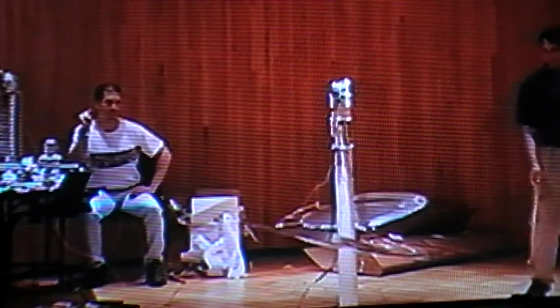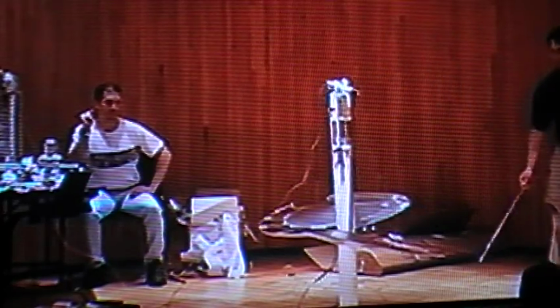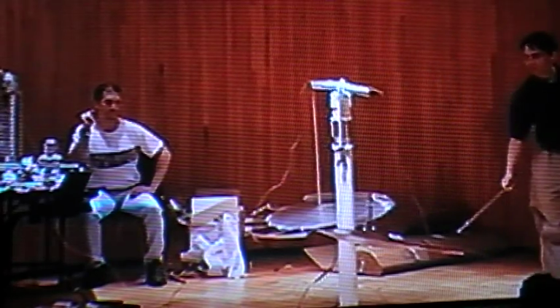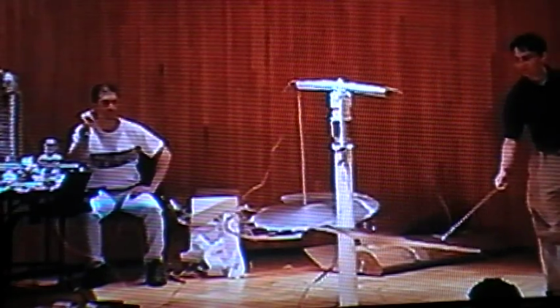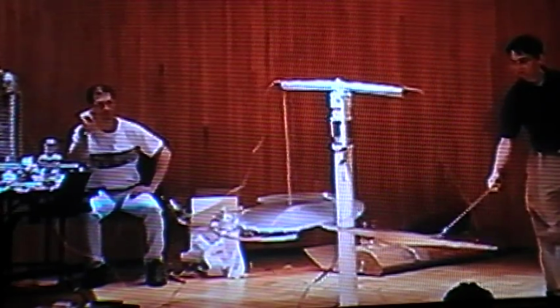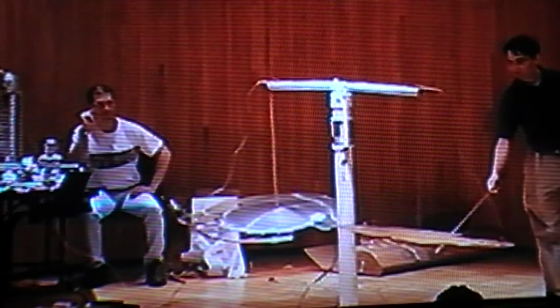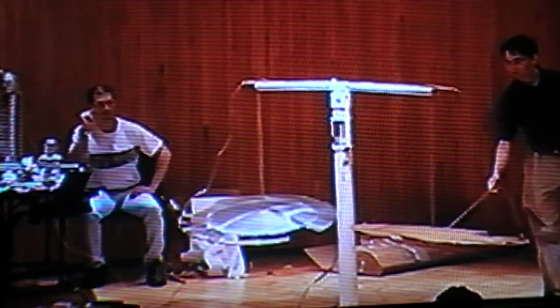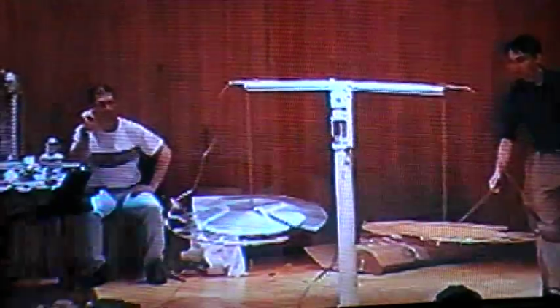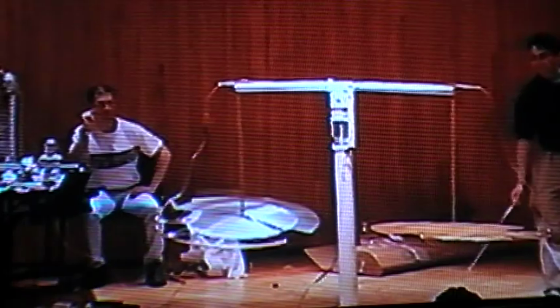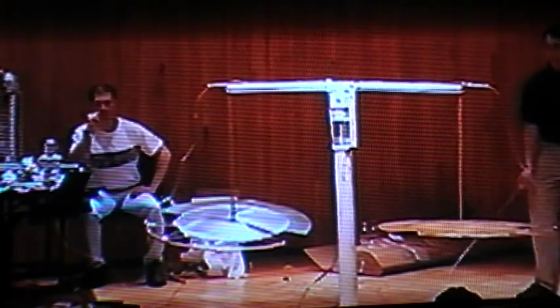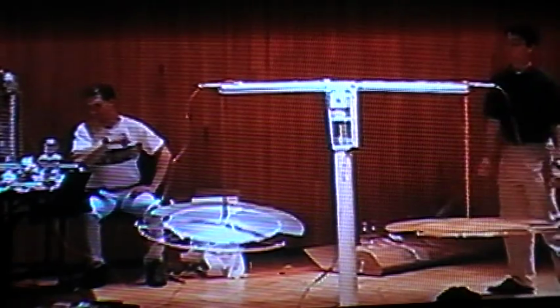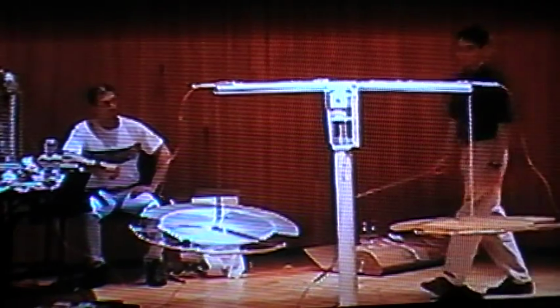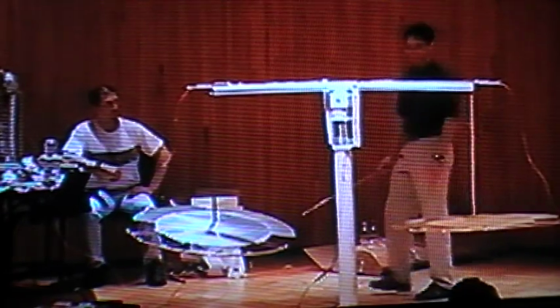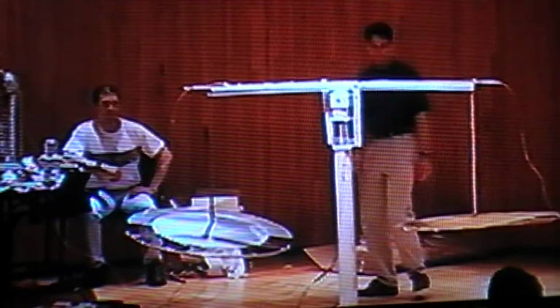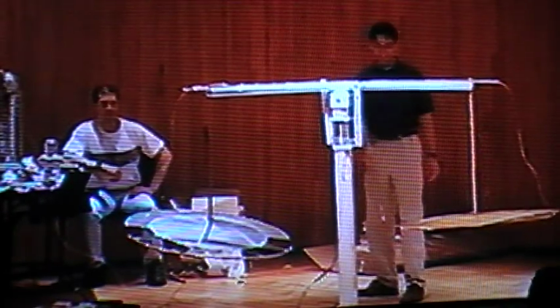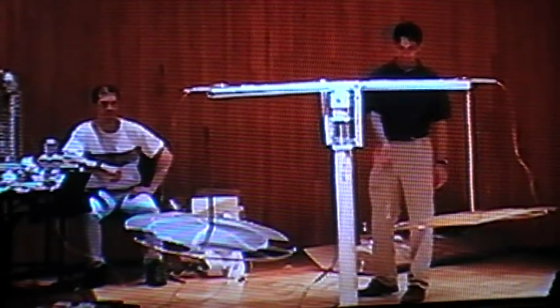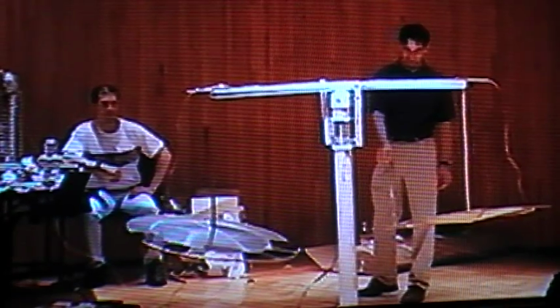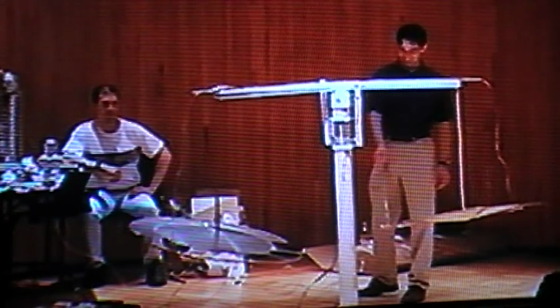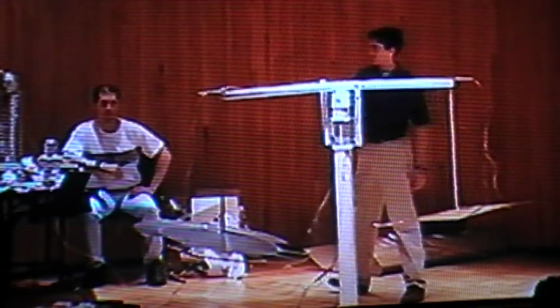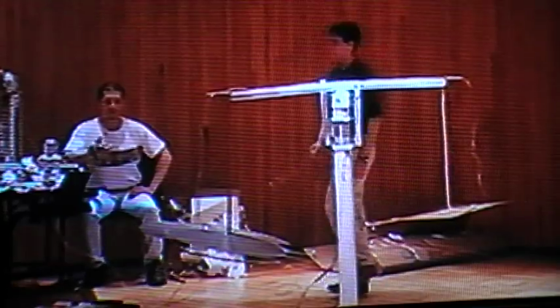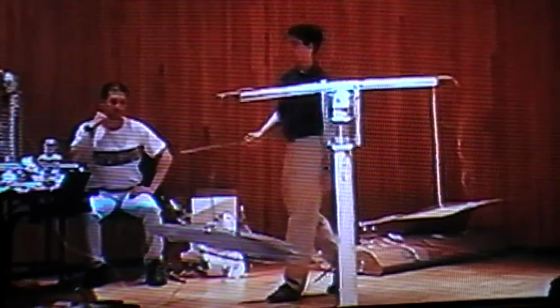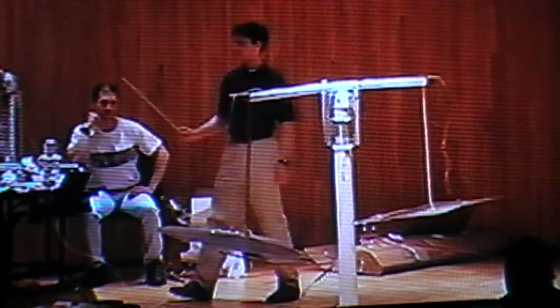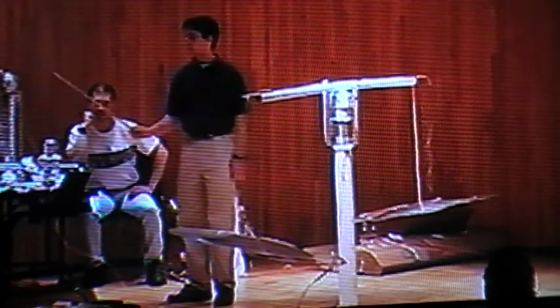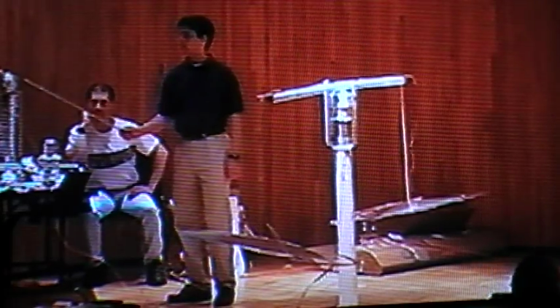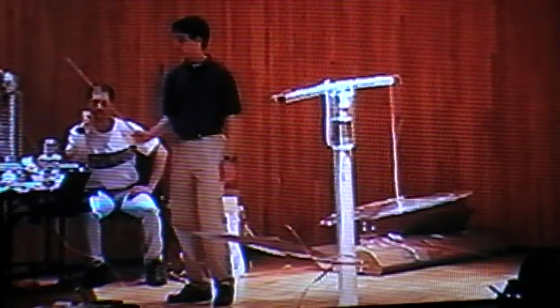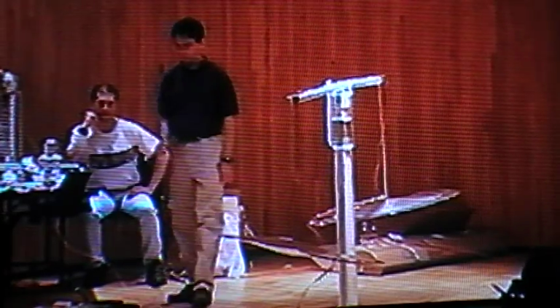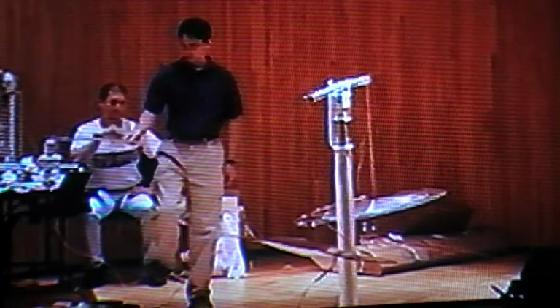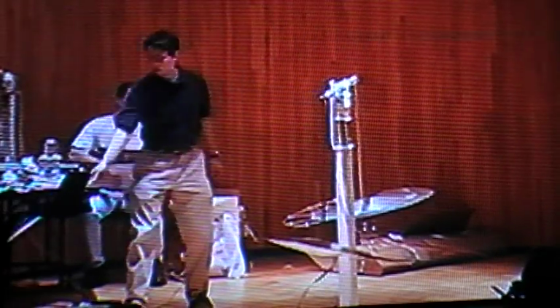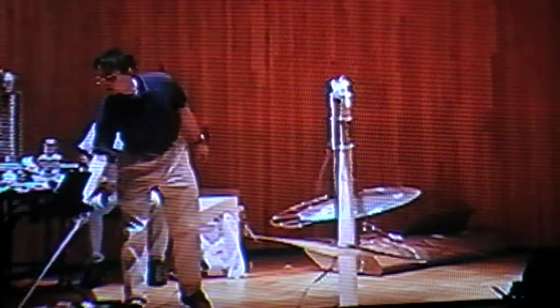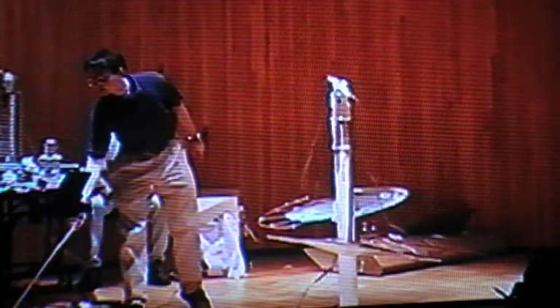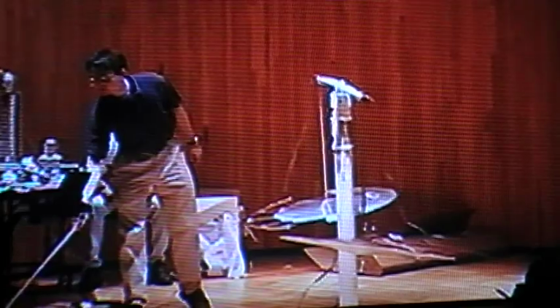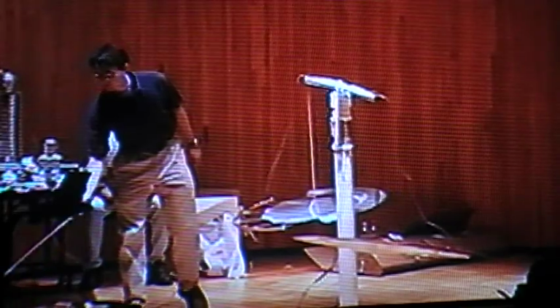I once had a professor at a college who mentioned people getting vaporized by it. I think that's a little bit exaggerated, but it wouldn't be fun.